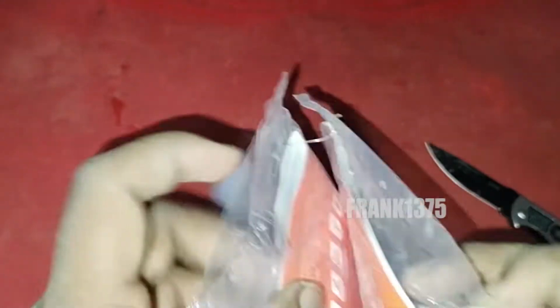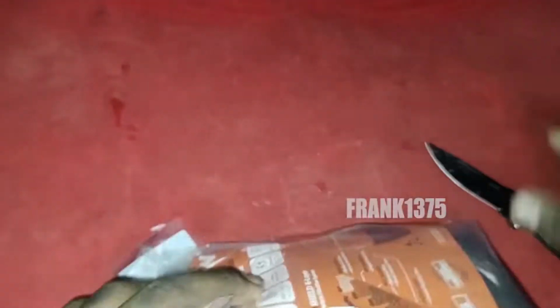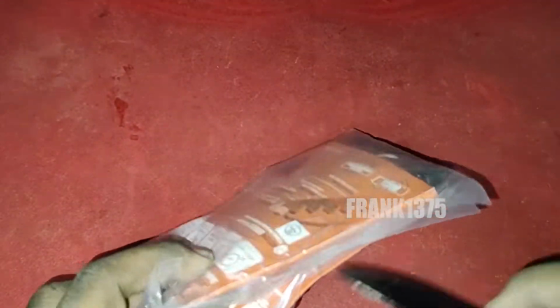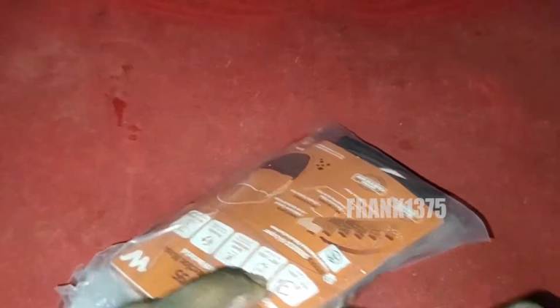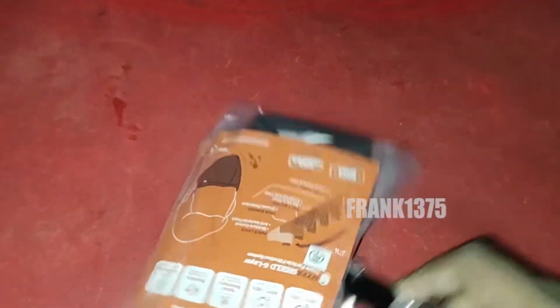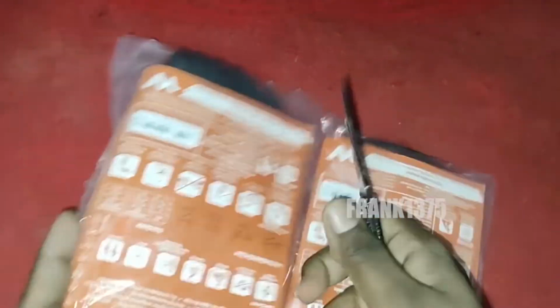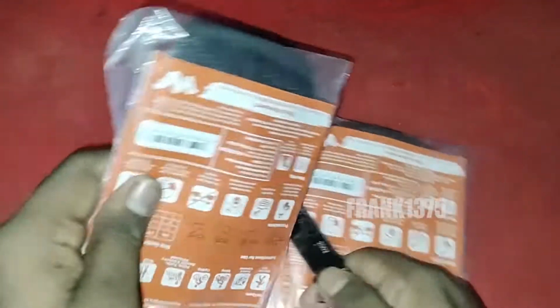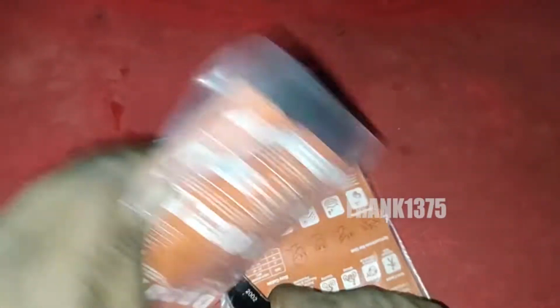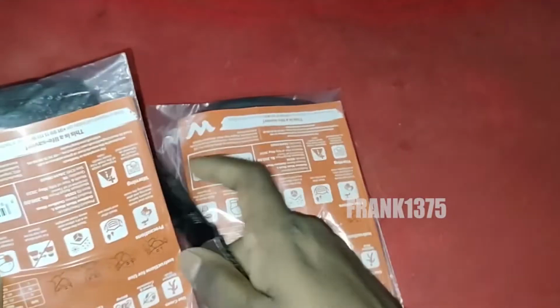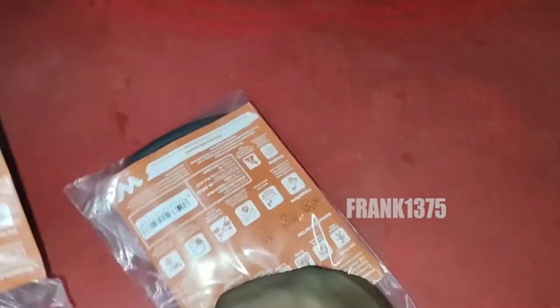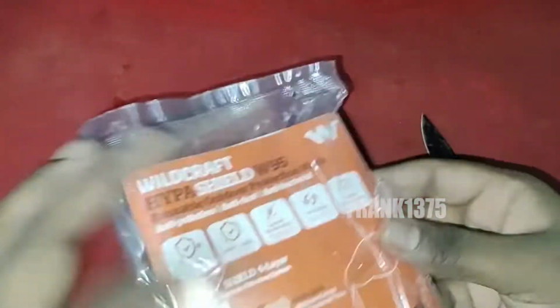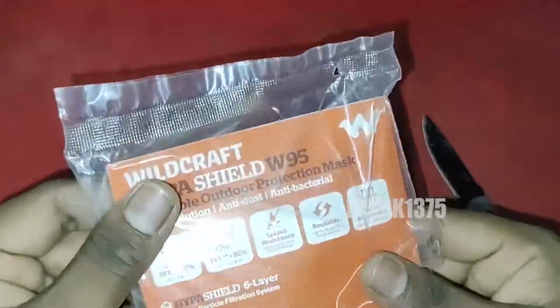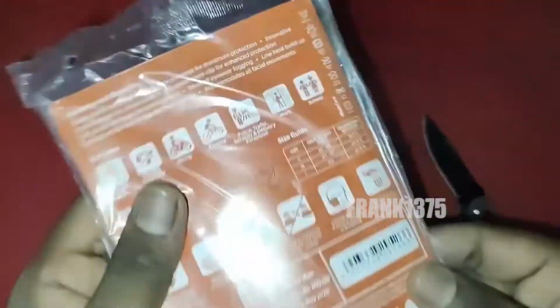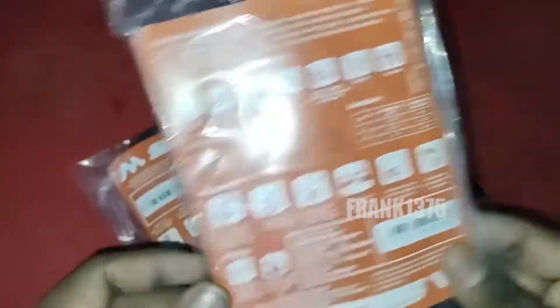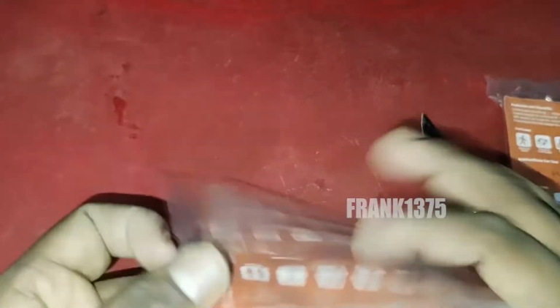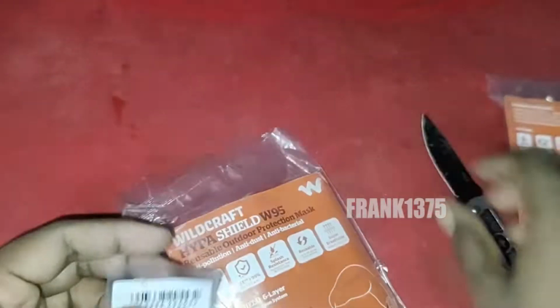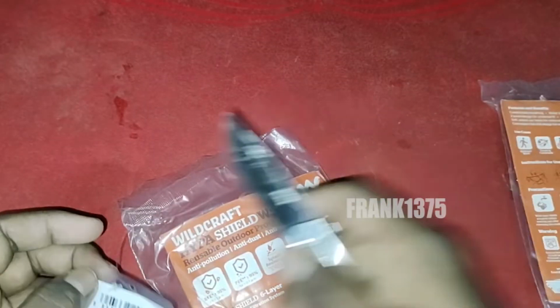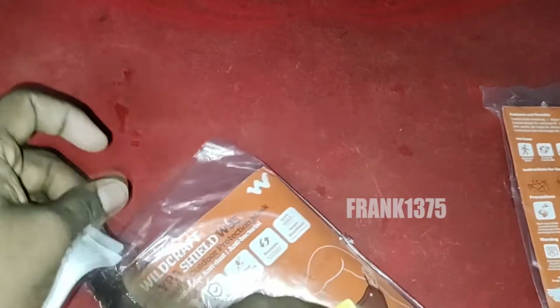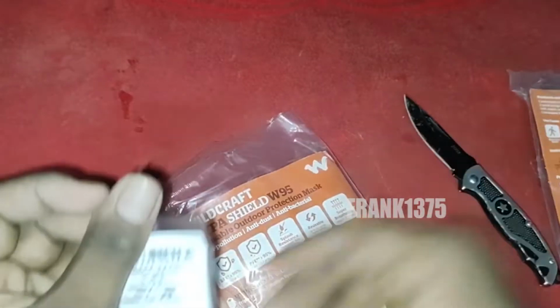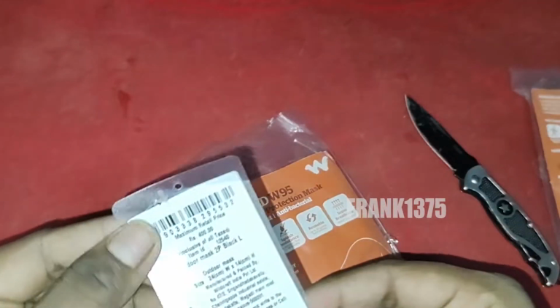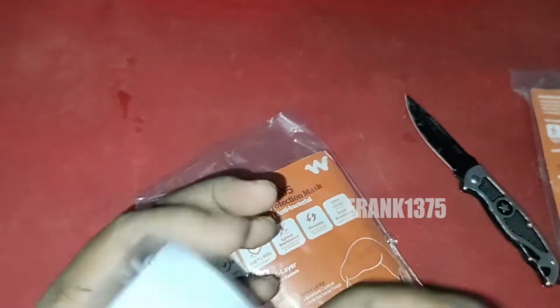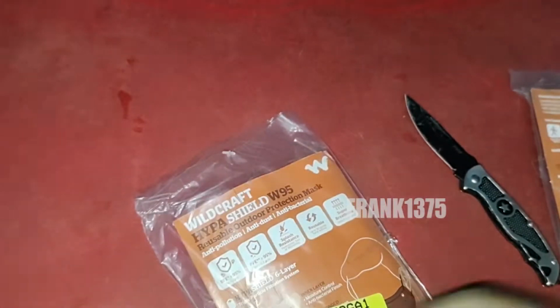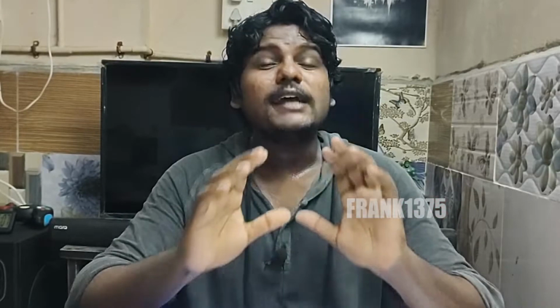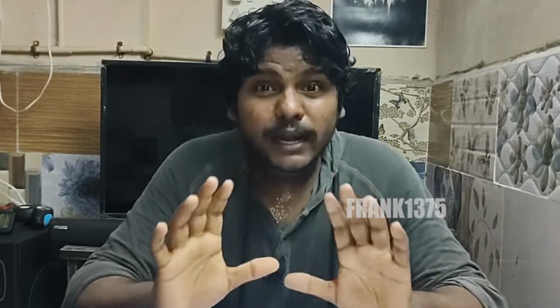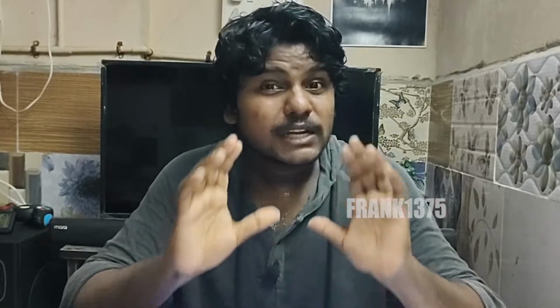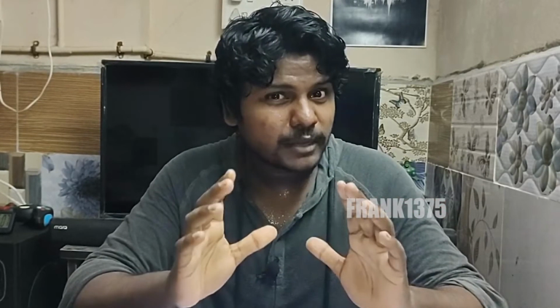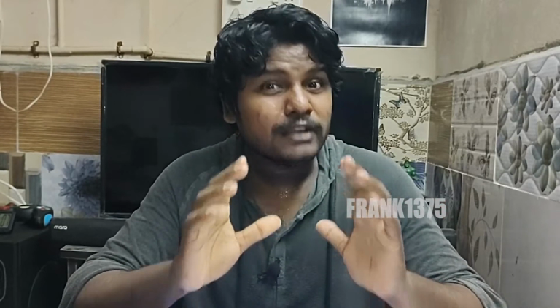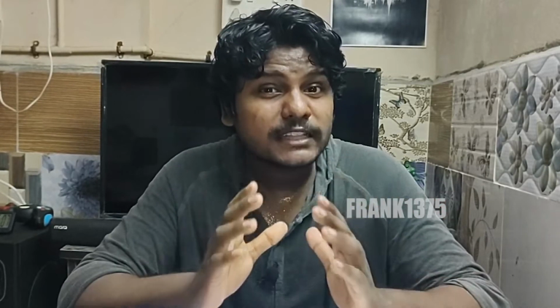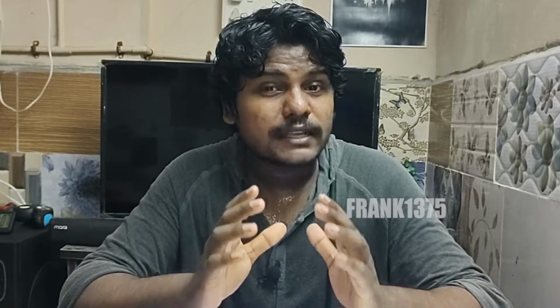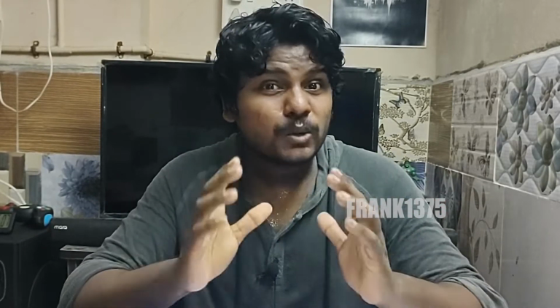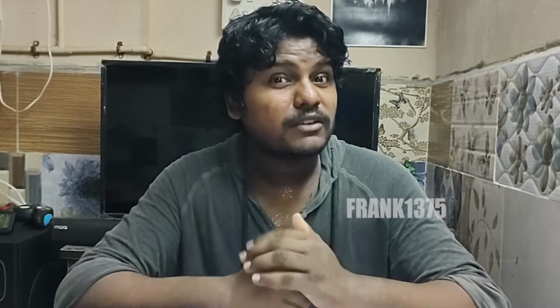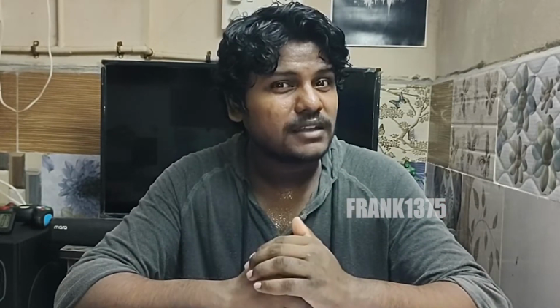Look at the face mask. First of all, quality is more important than look. But here, not only the quality — even the look is really good and nice for this price. Overall, it is a value for money product. Finally, in the box you get two different face masks.